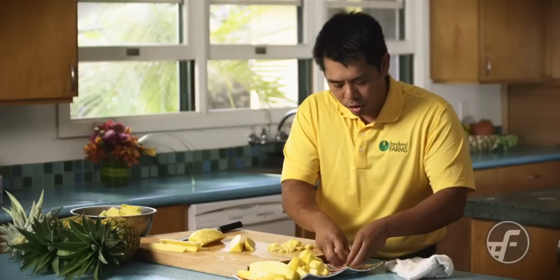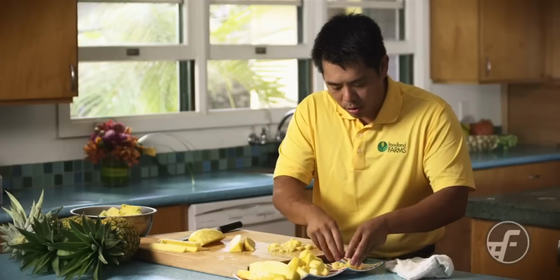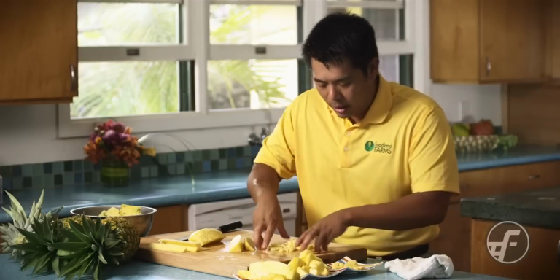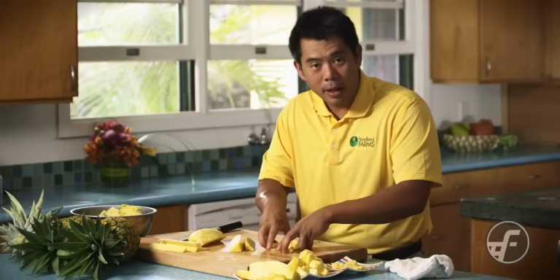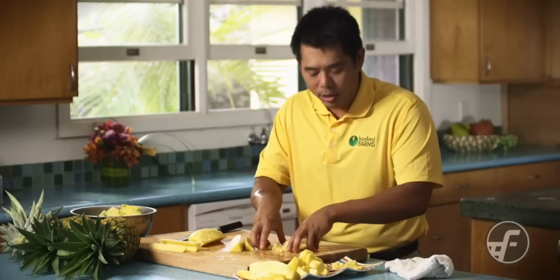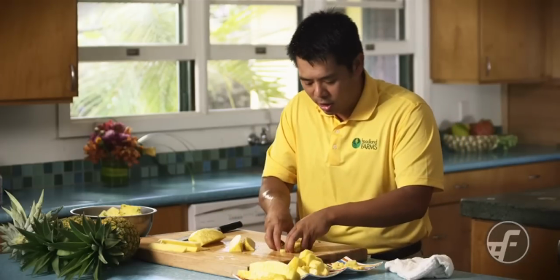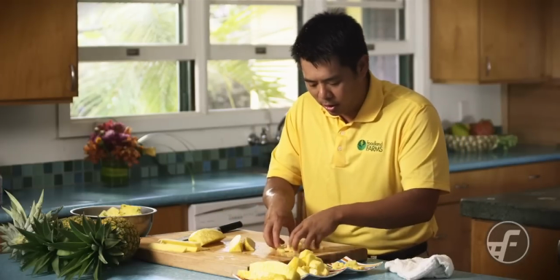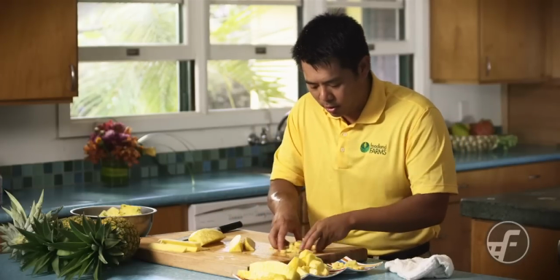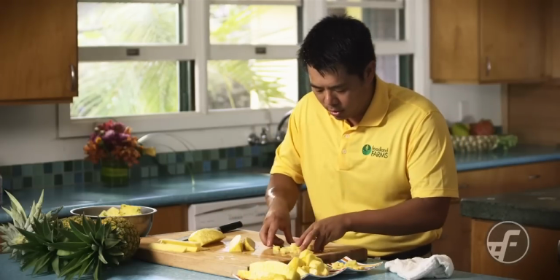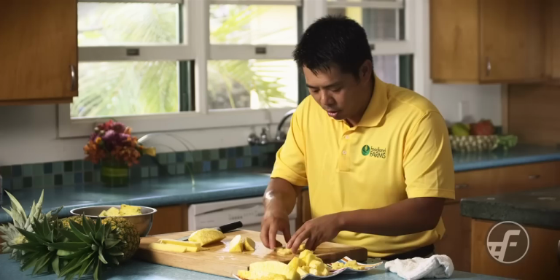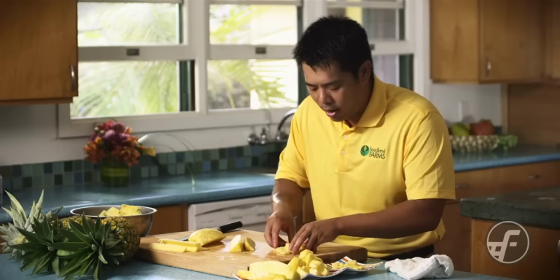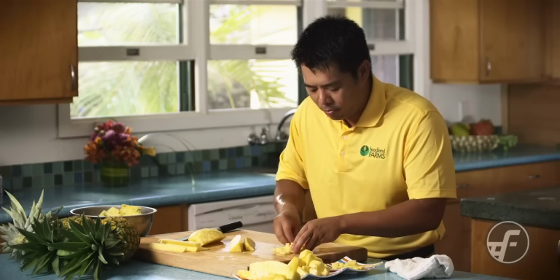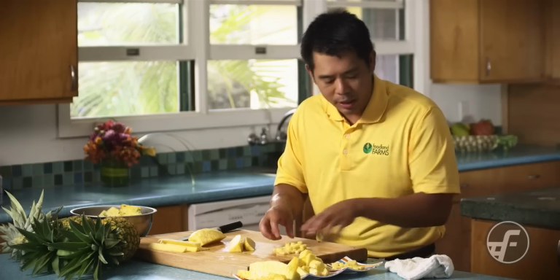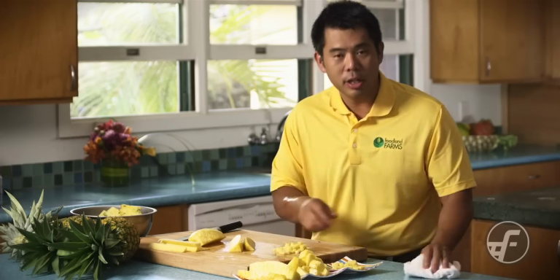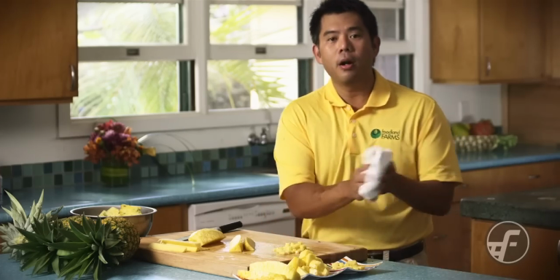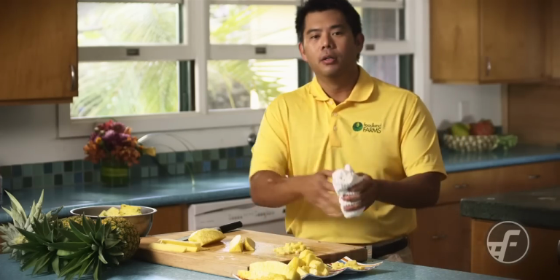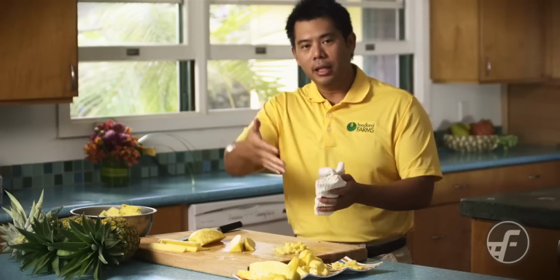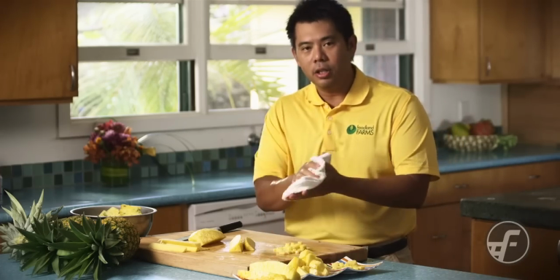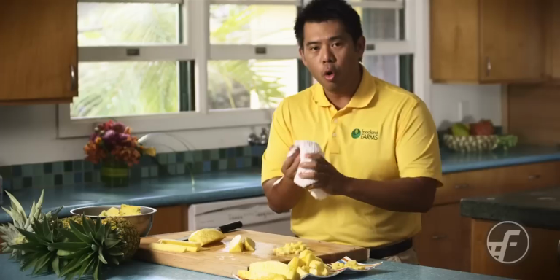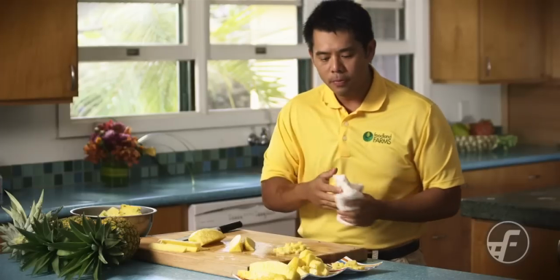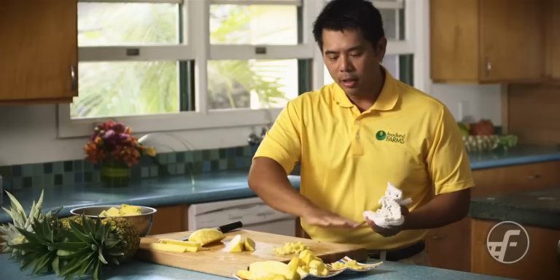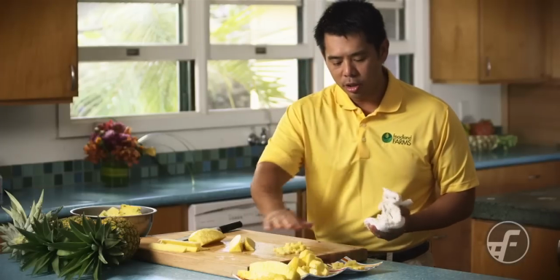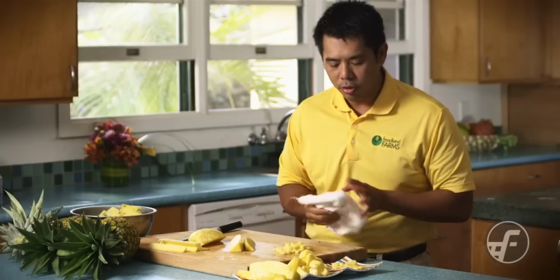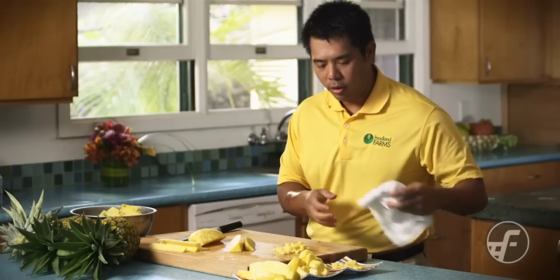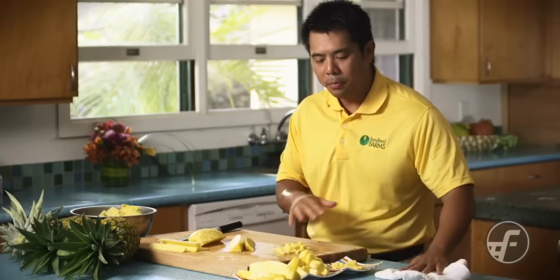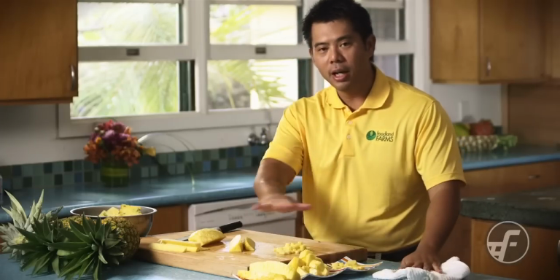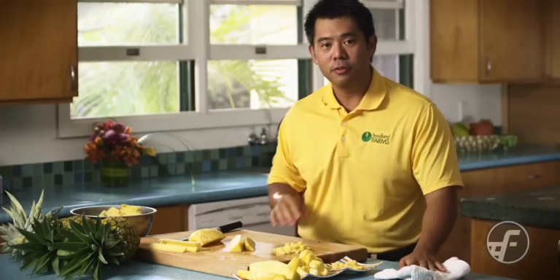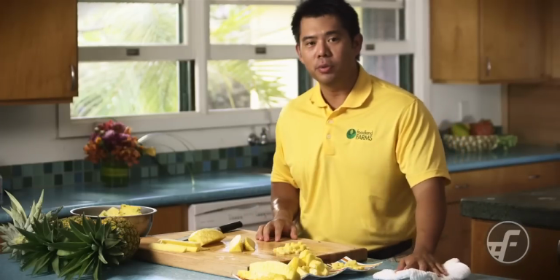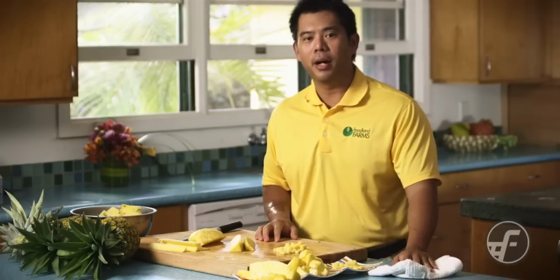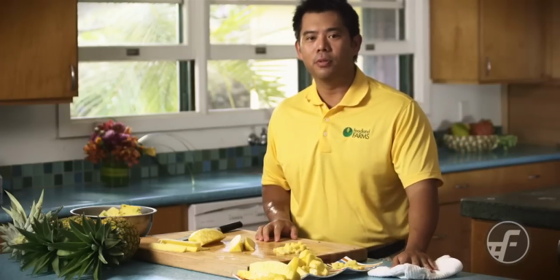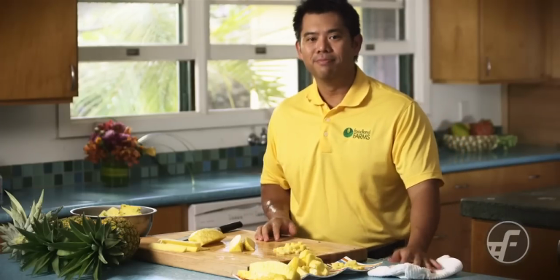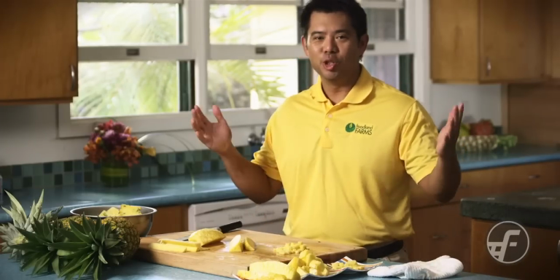So peeling a pineapple is easy as taking the crown off, peeling the outside part, taking out the core, and then you can do a myriad of different shapes with the pineapple. Enjoy.